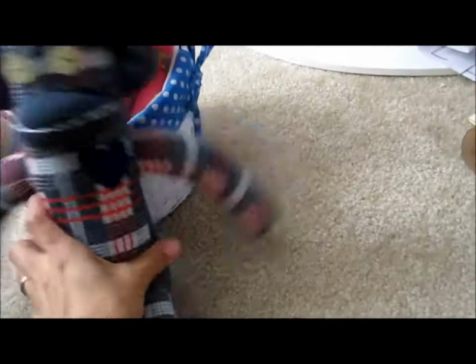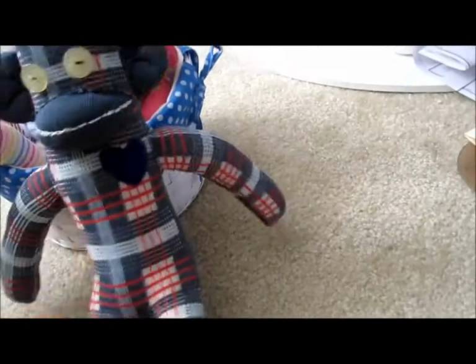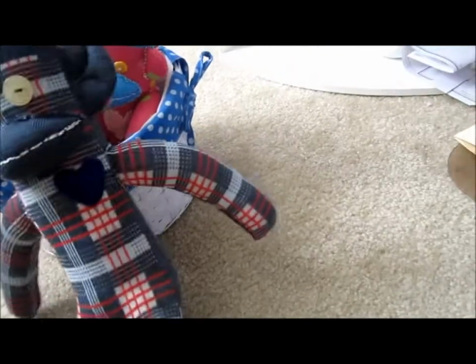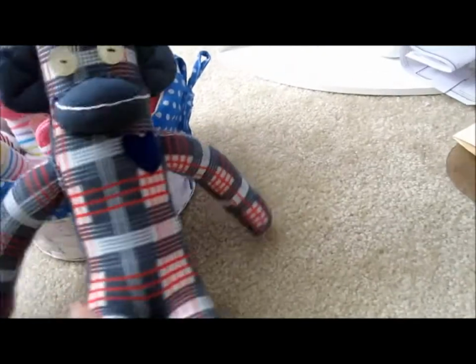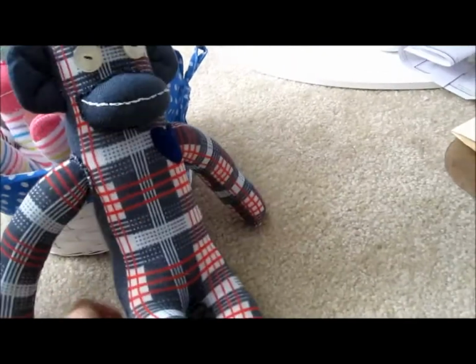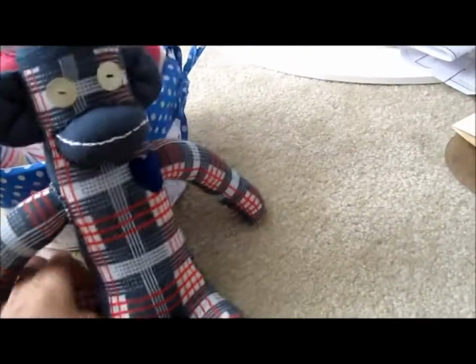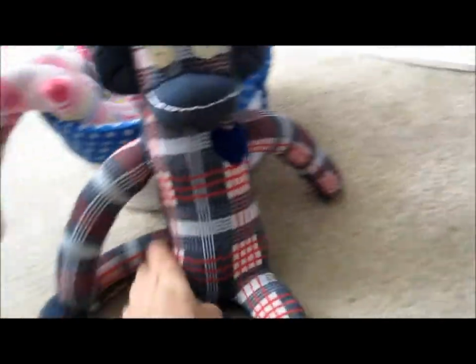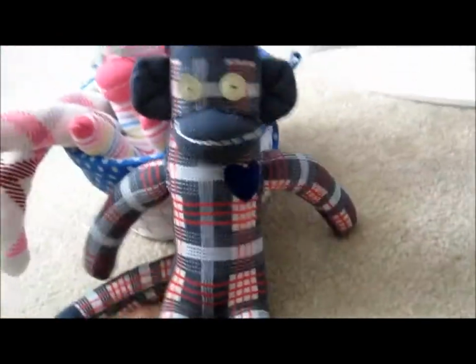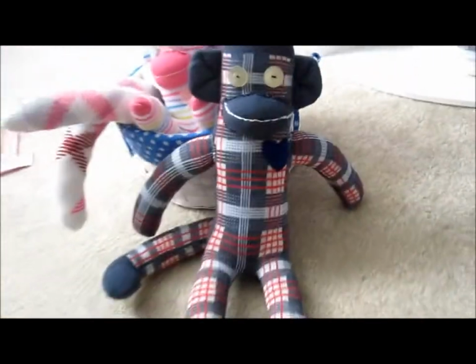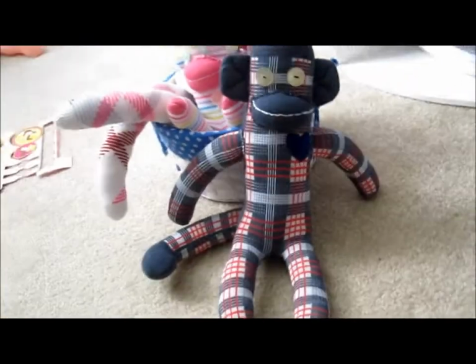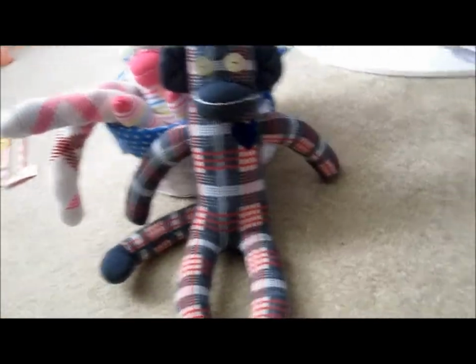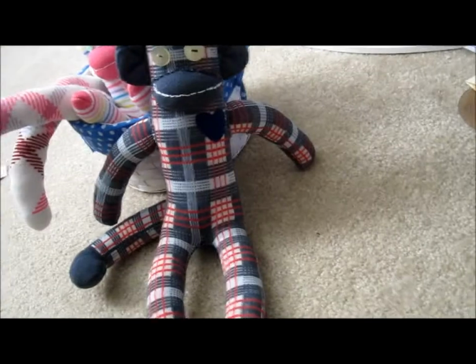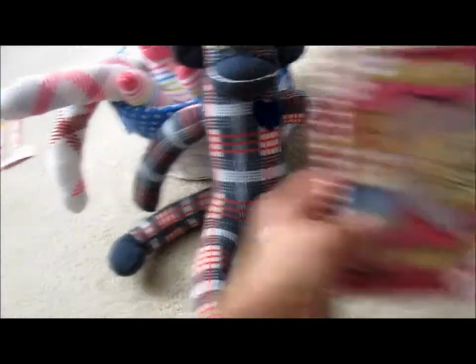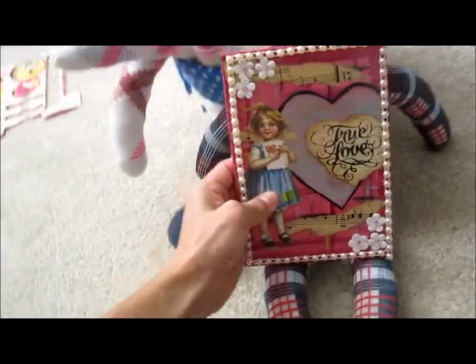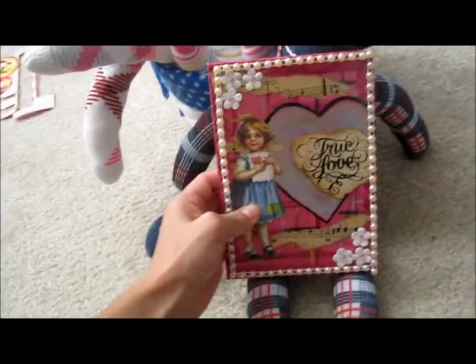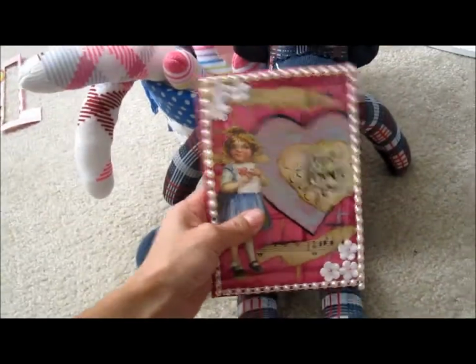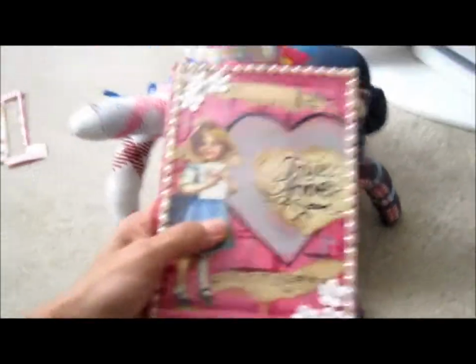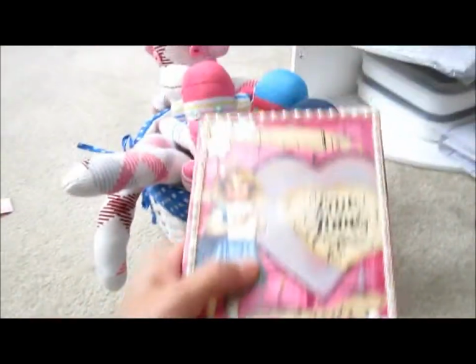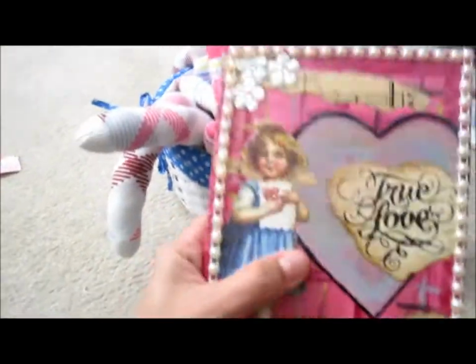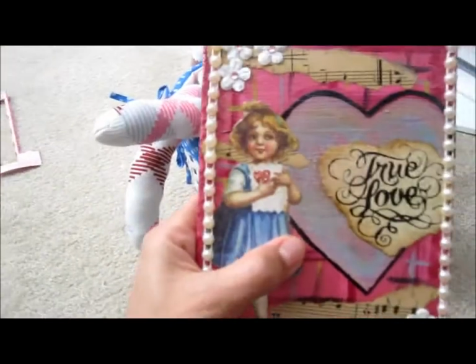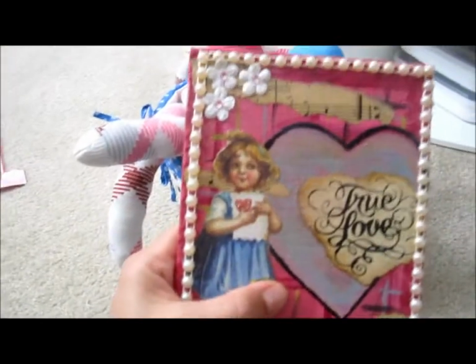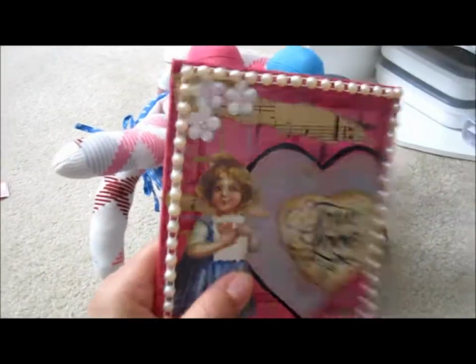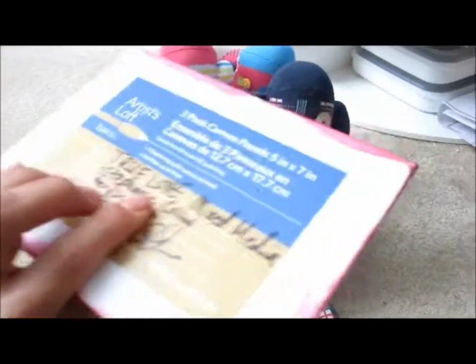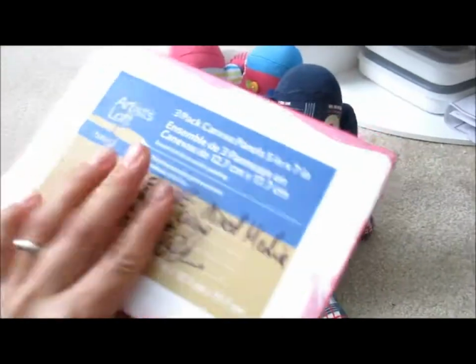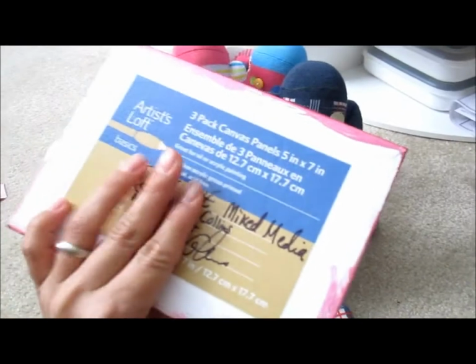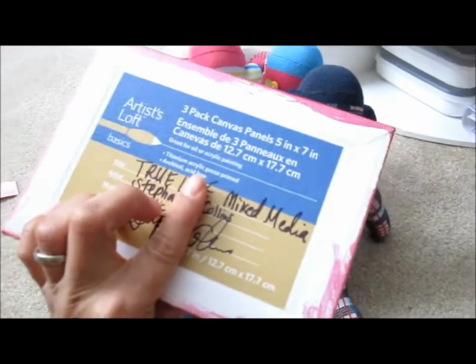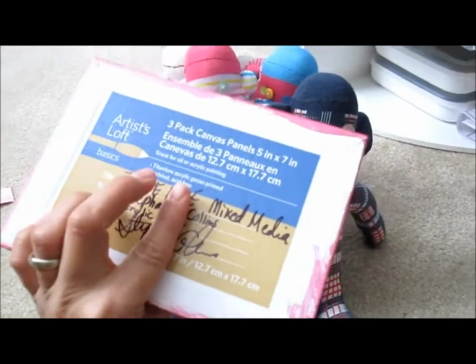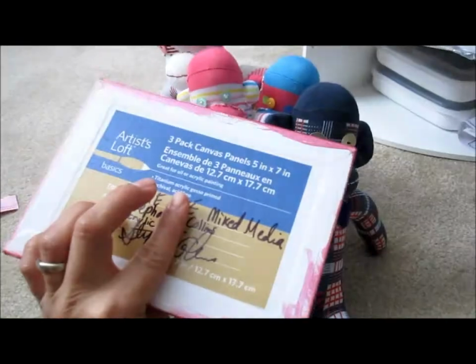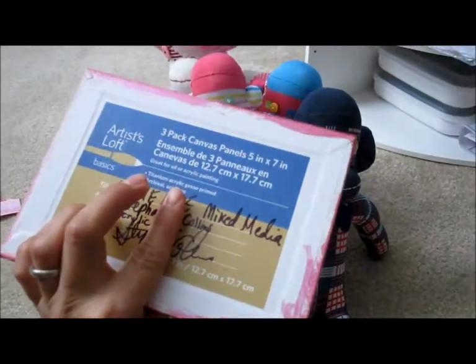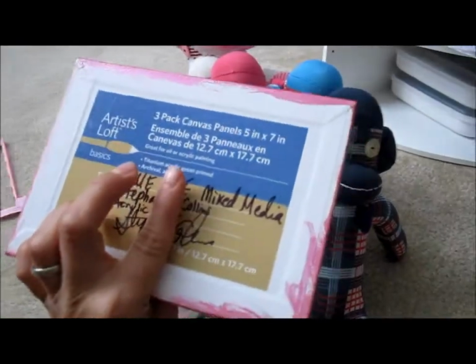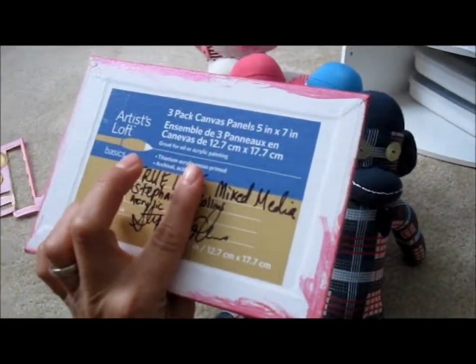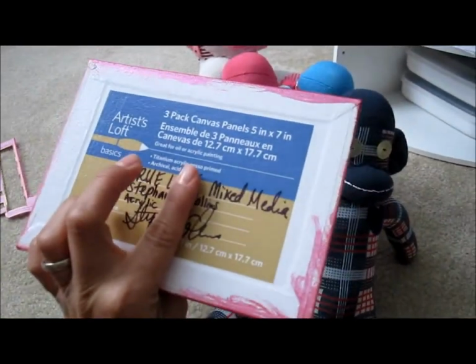Today I finished — have you look at that — this project. It was a canvas project. It is a five by seven.